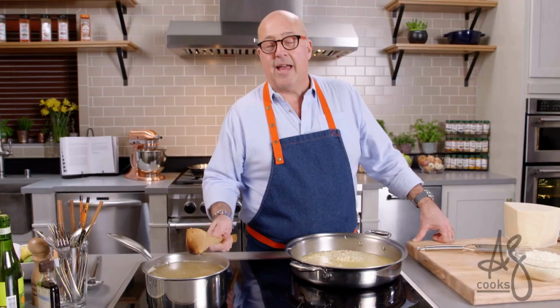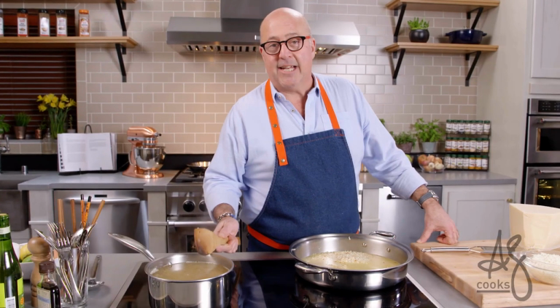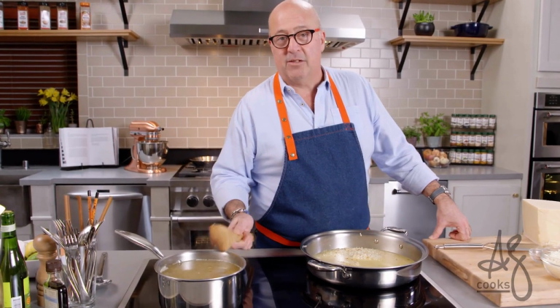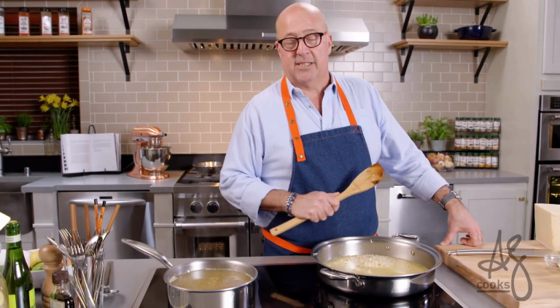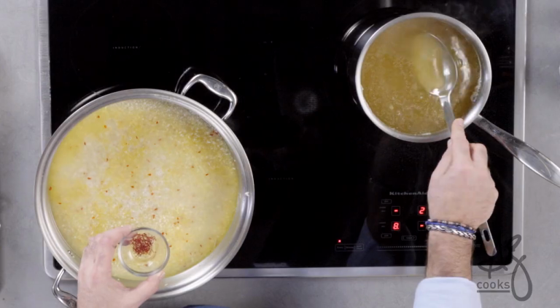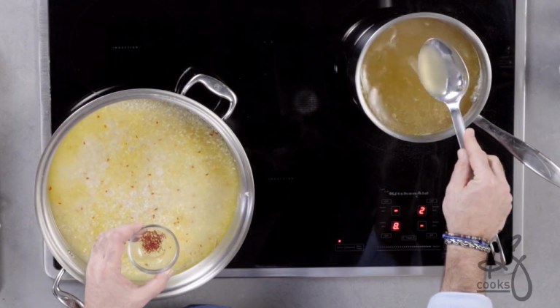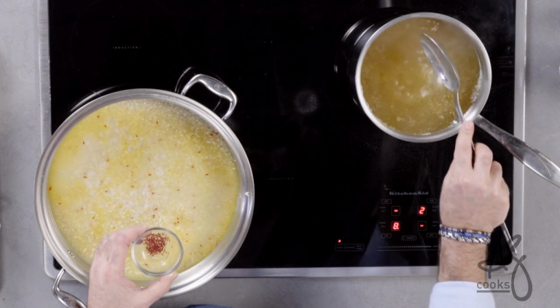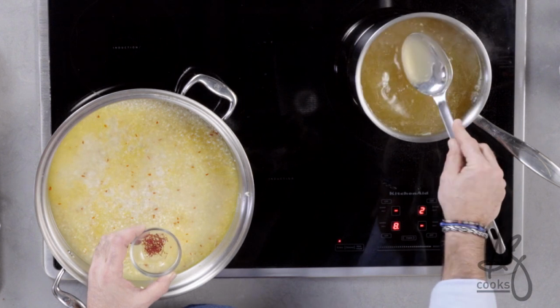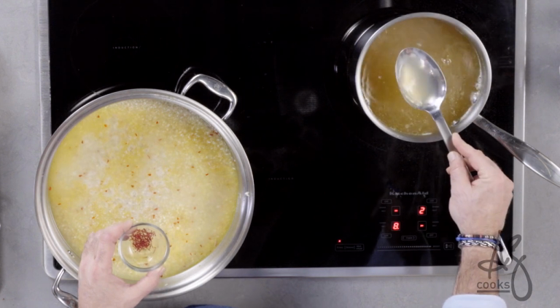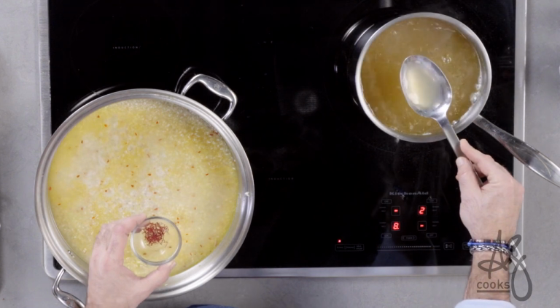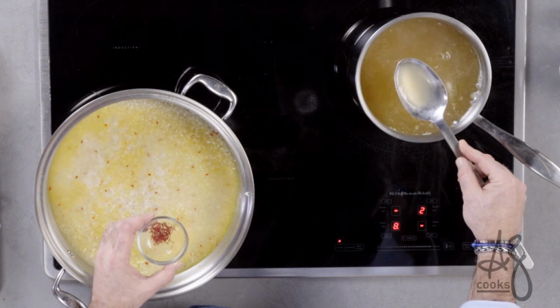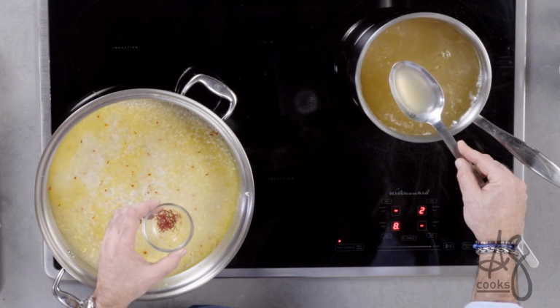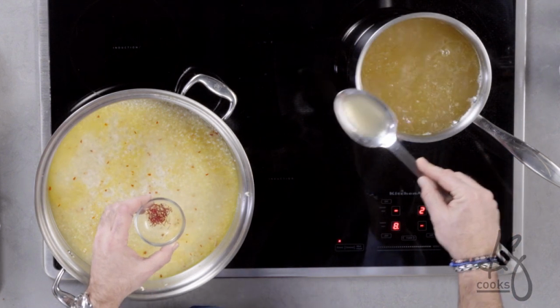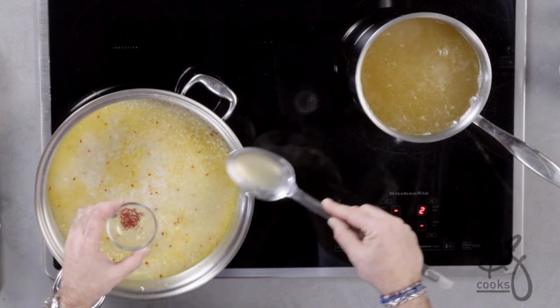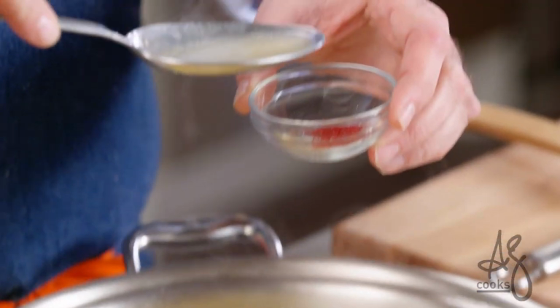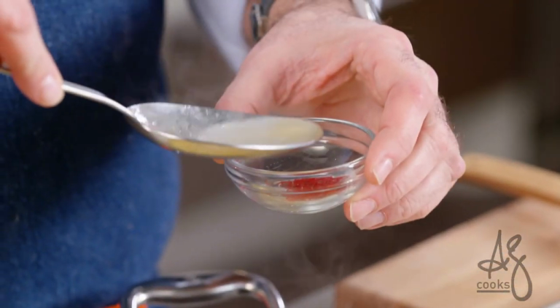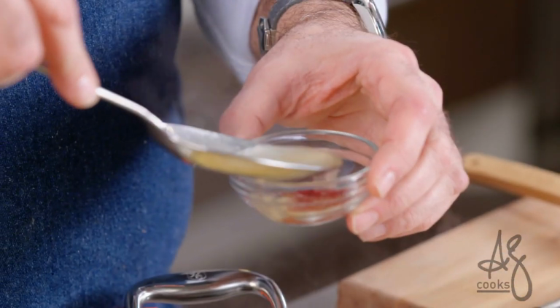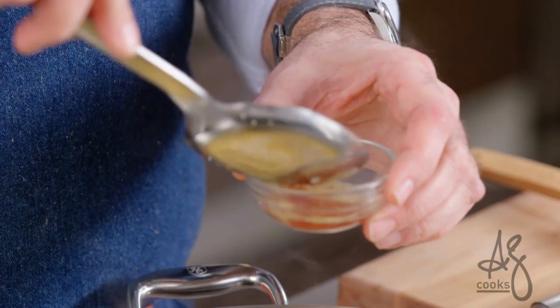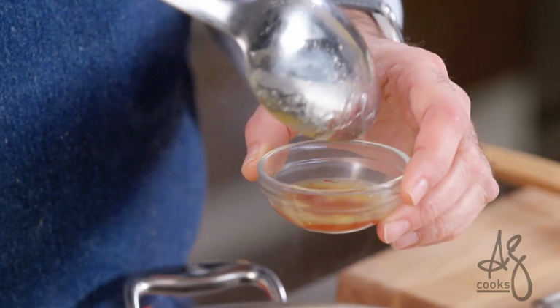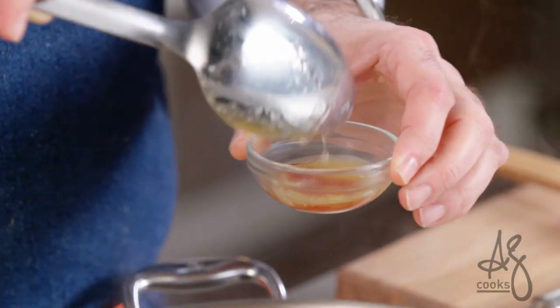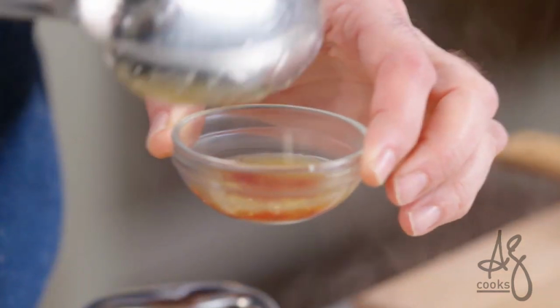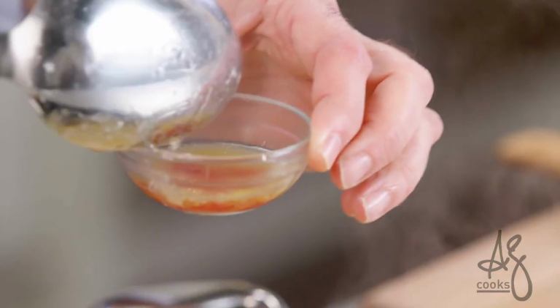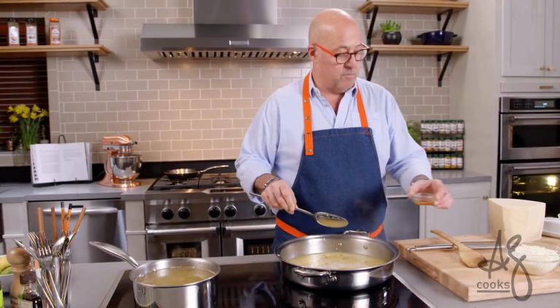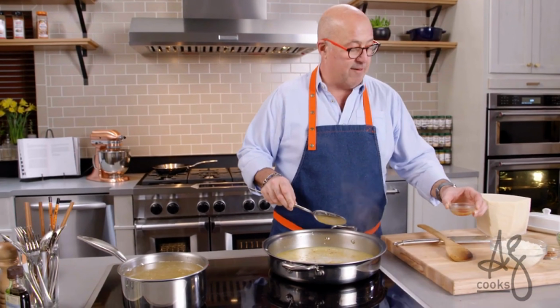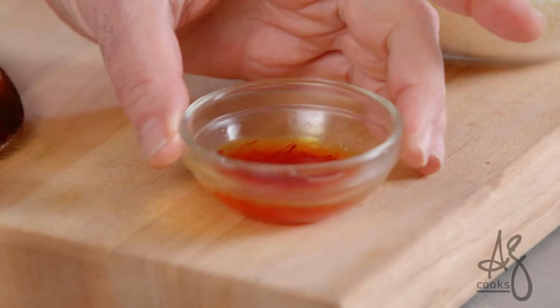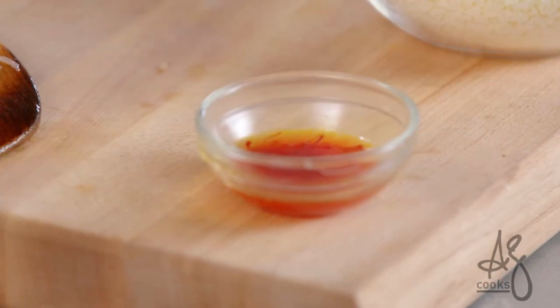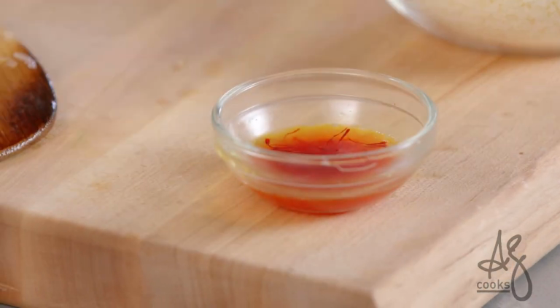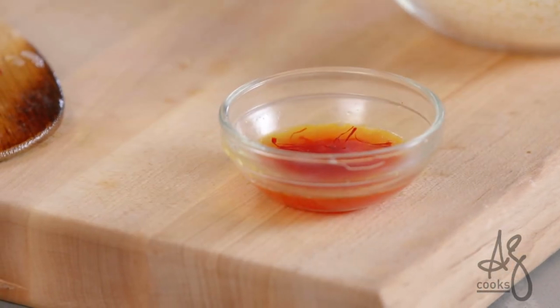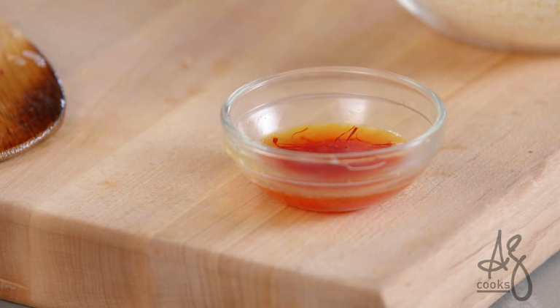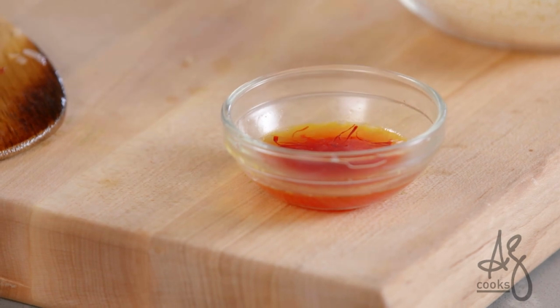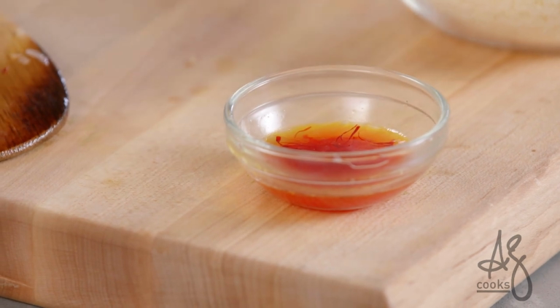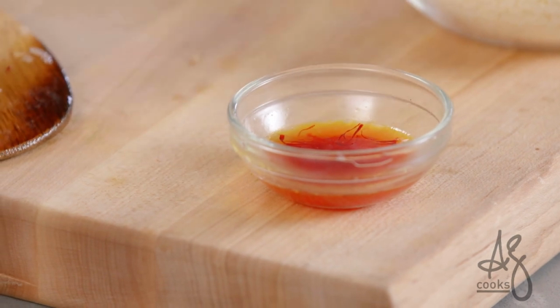I have eight cups of chicken stock. One of the first things I want to do while that's starting to boil is to take a few teaspoons of my hot stock and pour it over my saffron. When we pour it in, we will evenly distribute that saffron flavor.